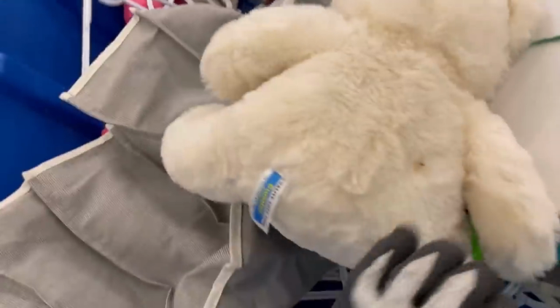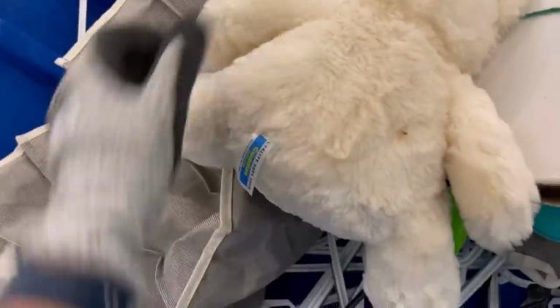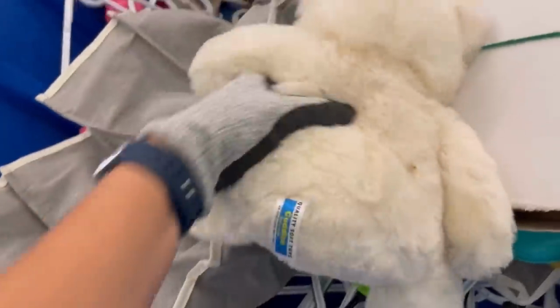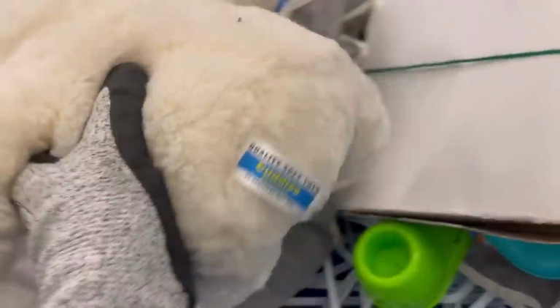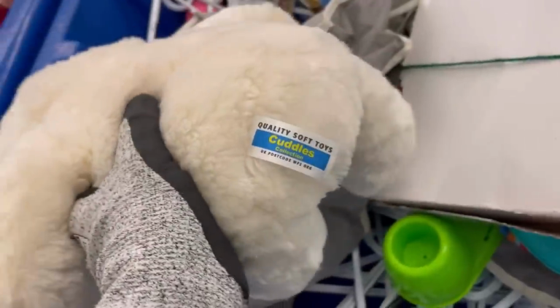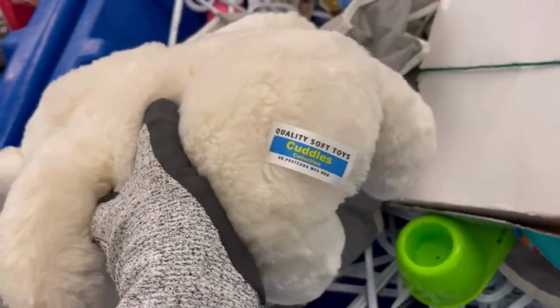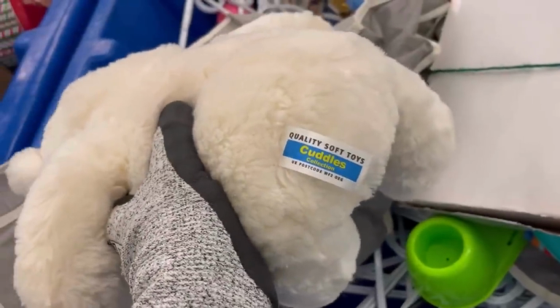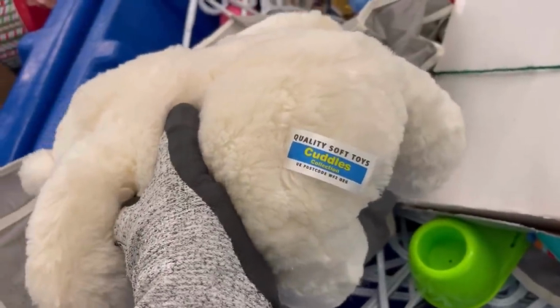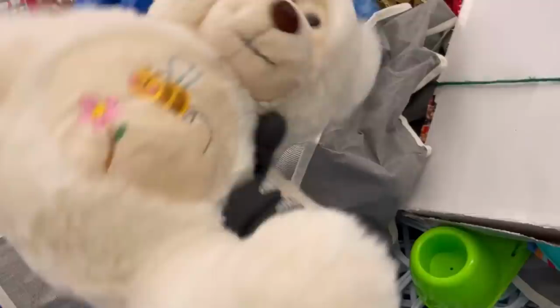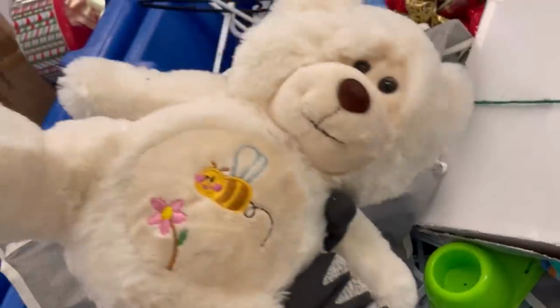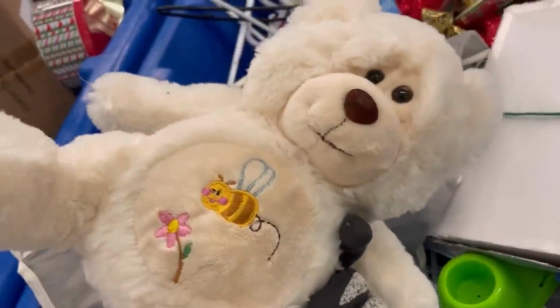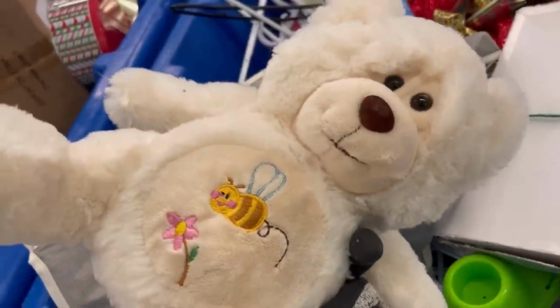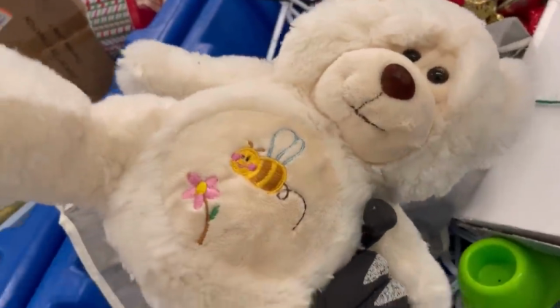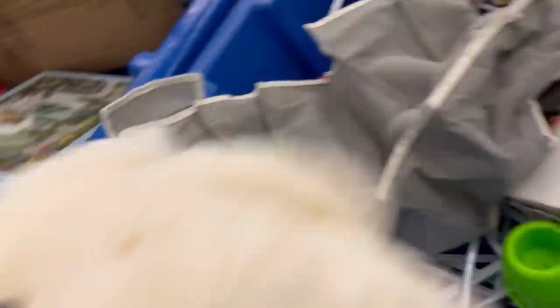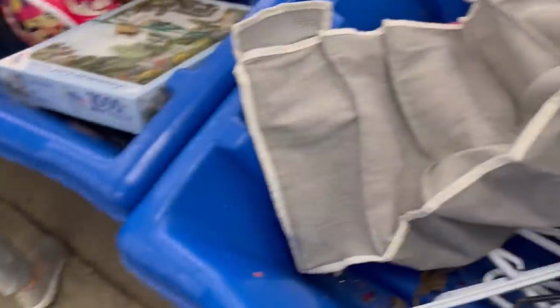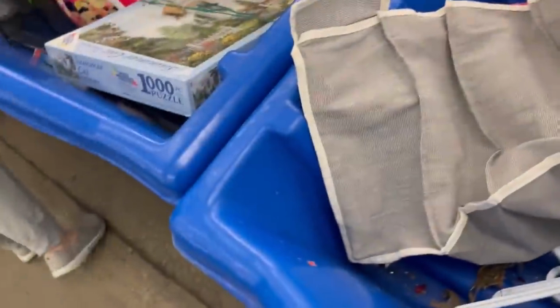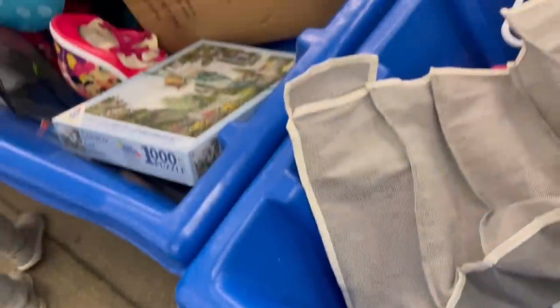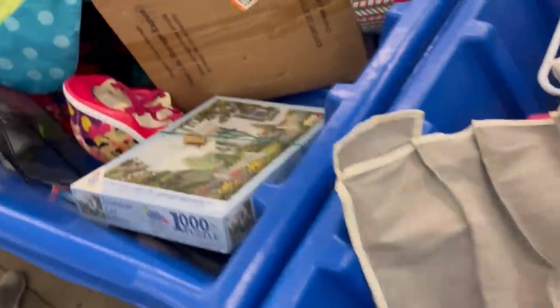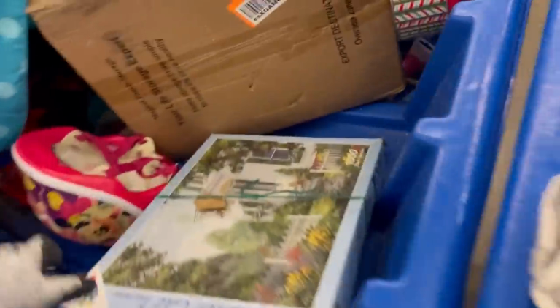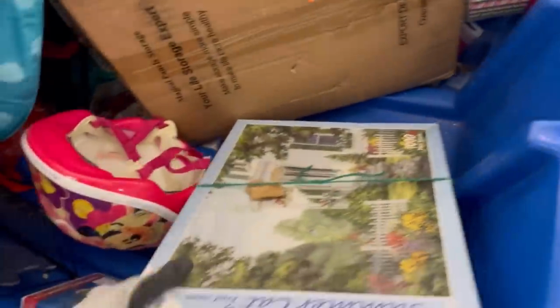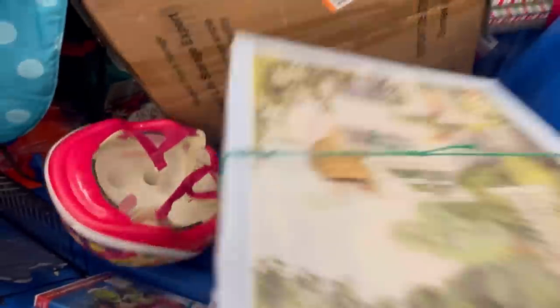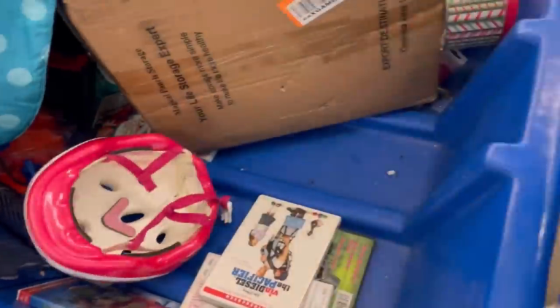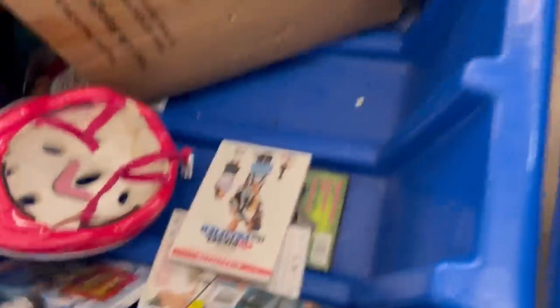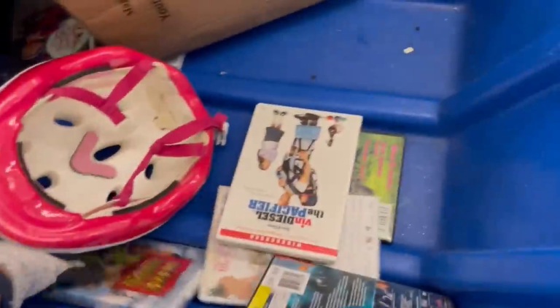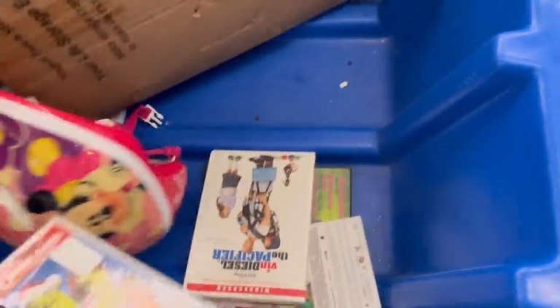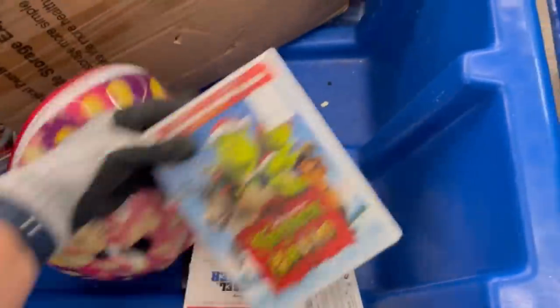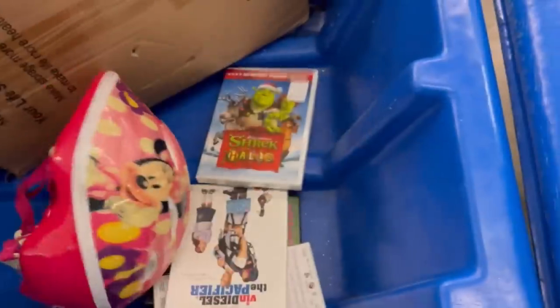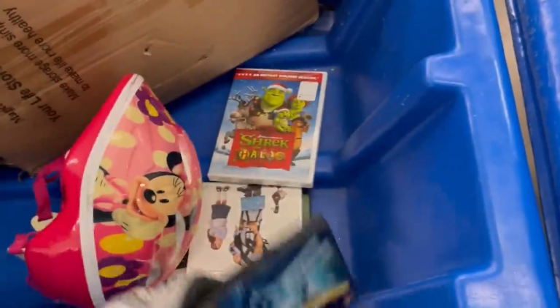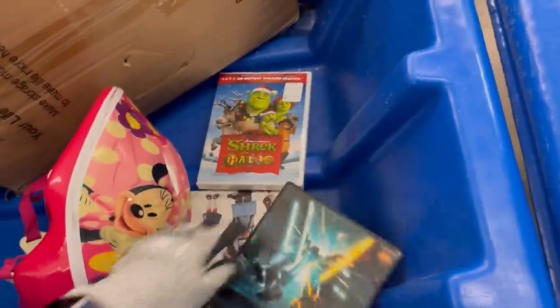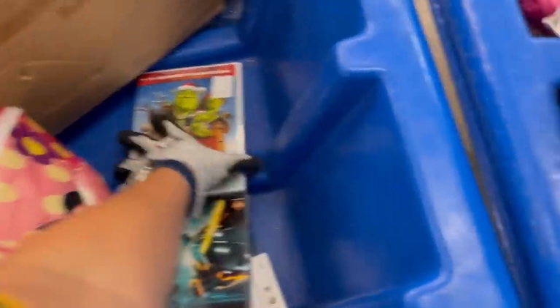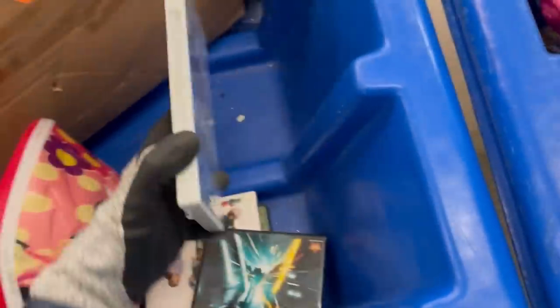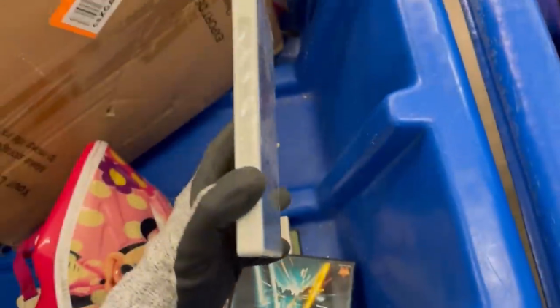I really am thinking I should have grabbed this now. I didn't get it because it had a stain on the back, but look how cute it is. Oh my goodness, it was so cute. I love selling plush.